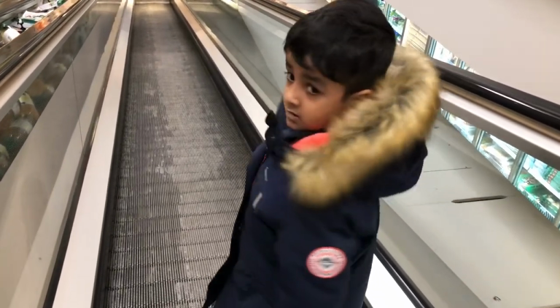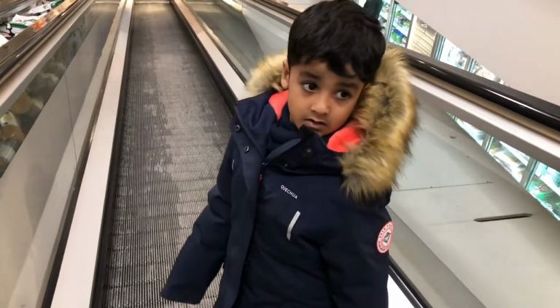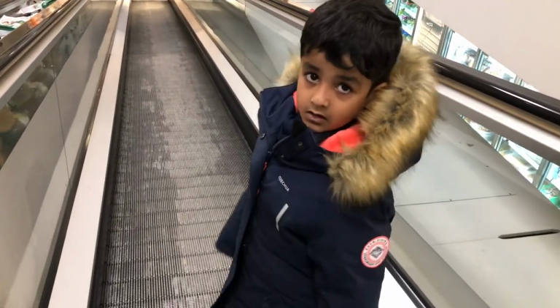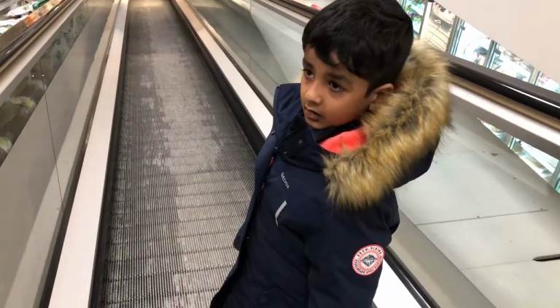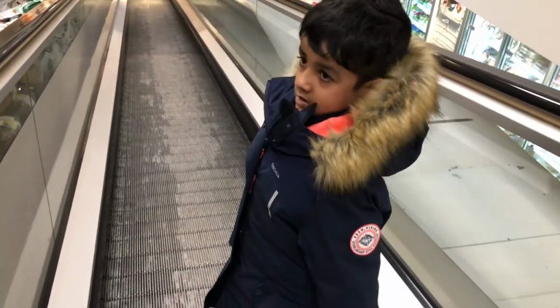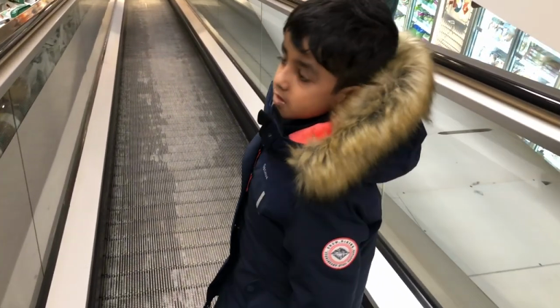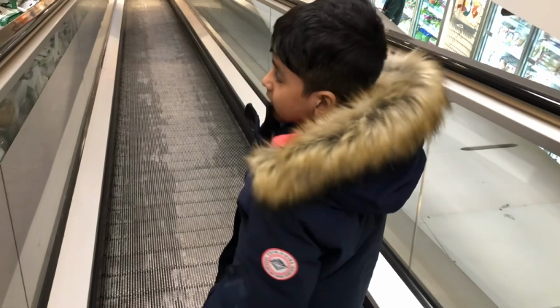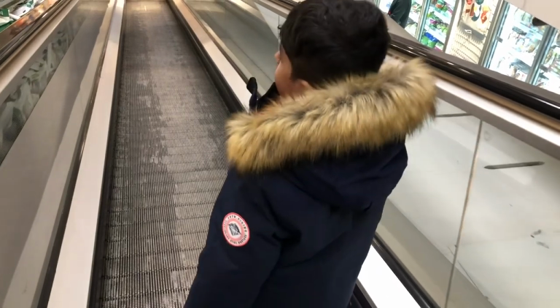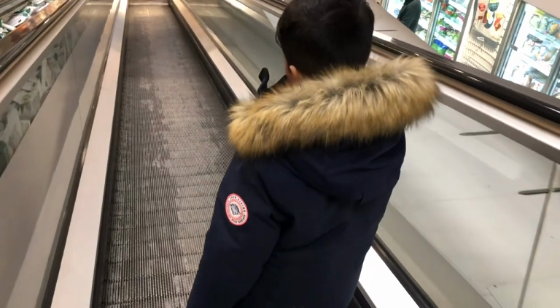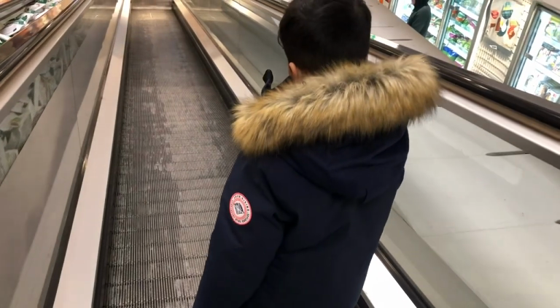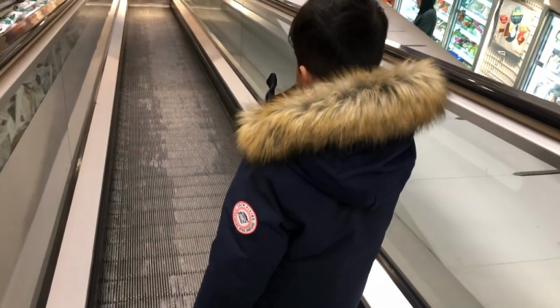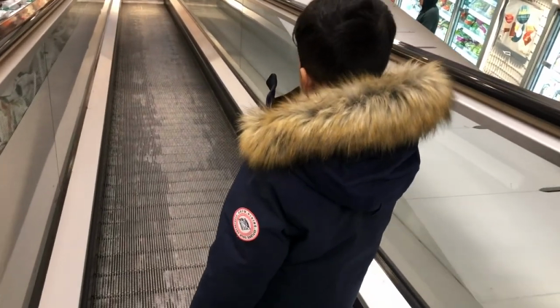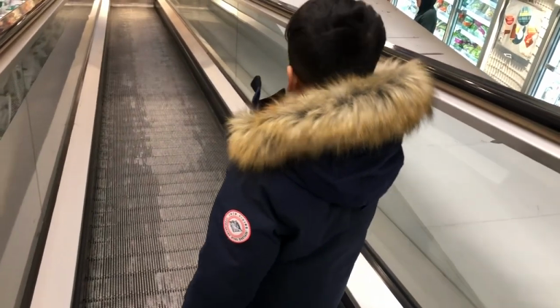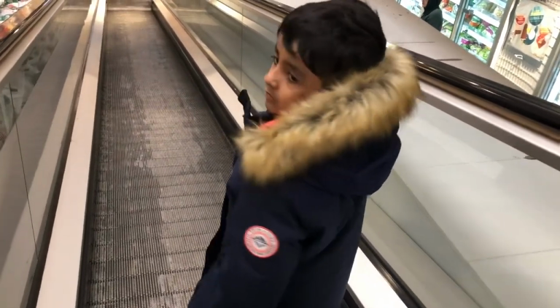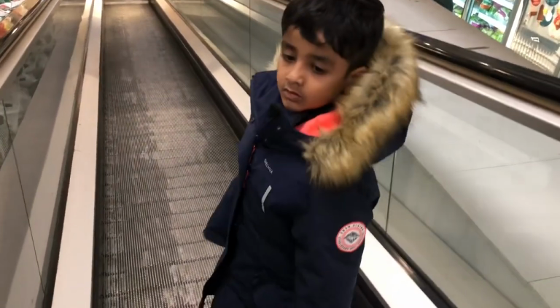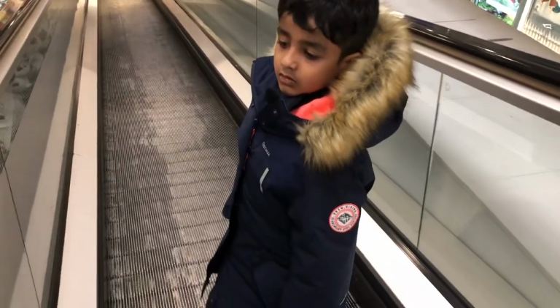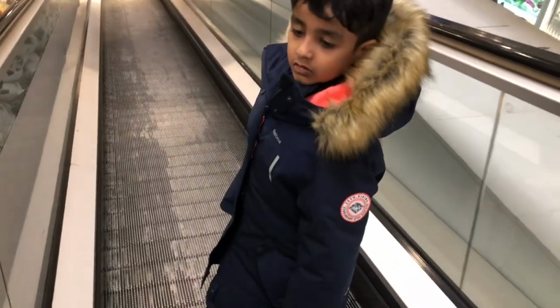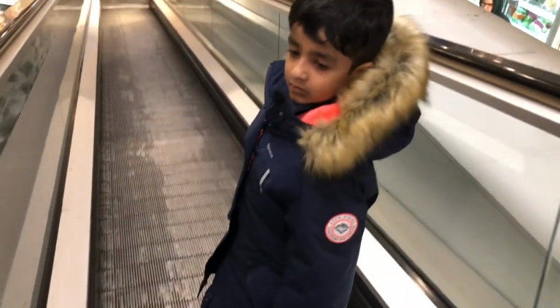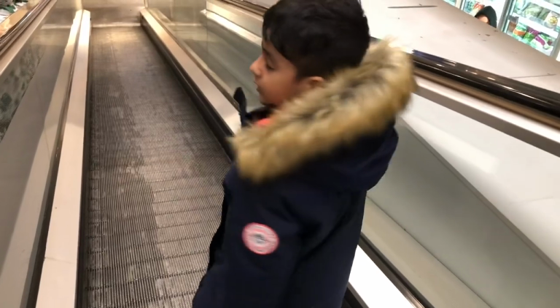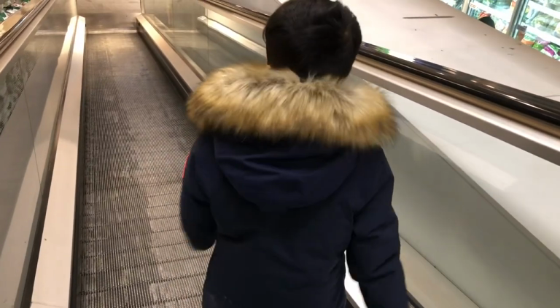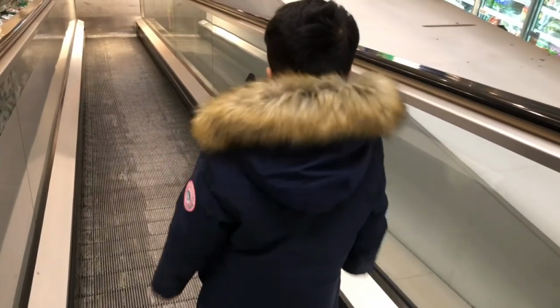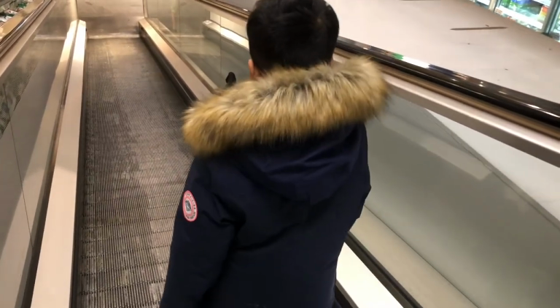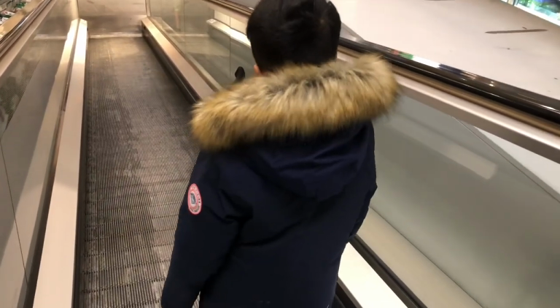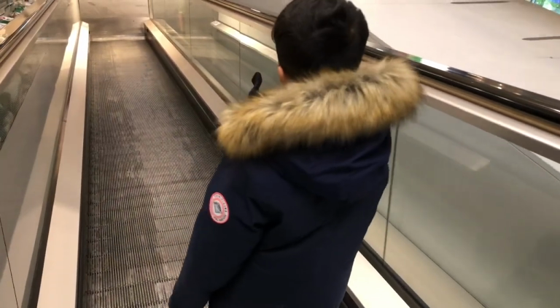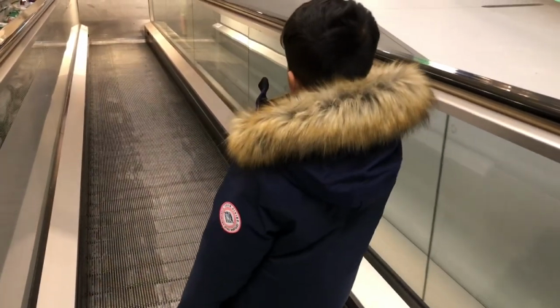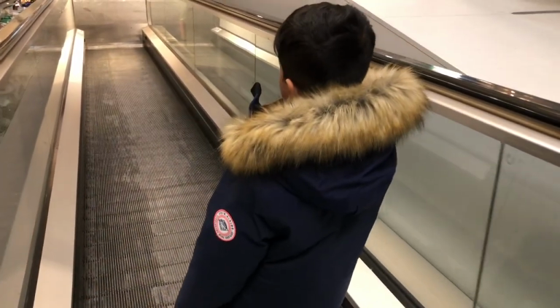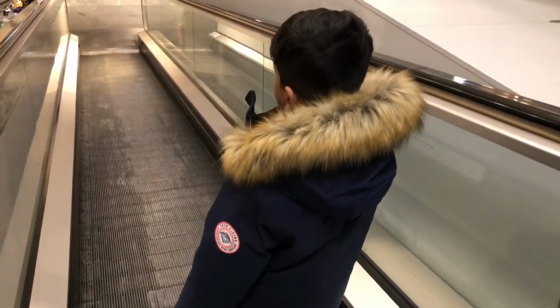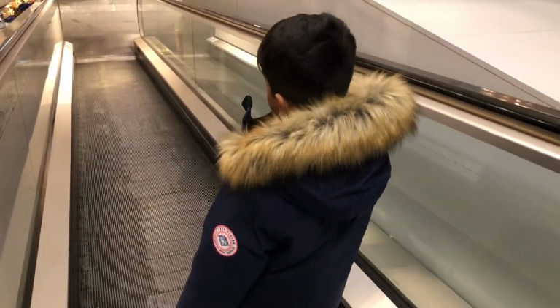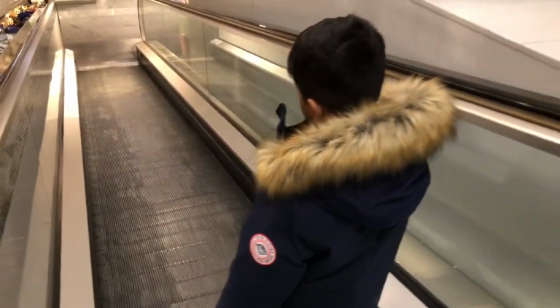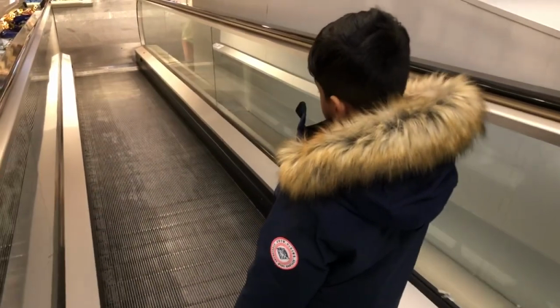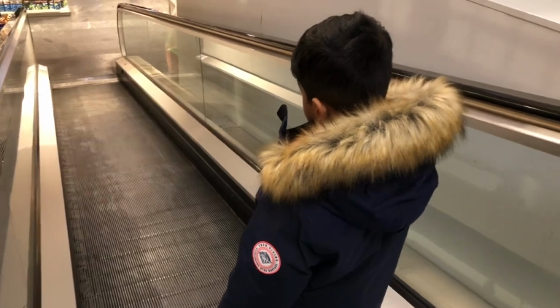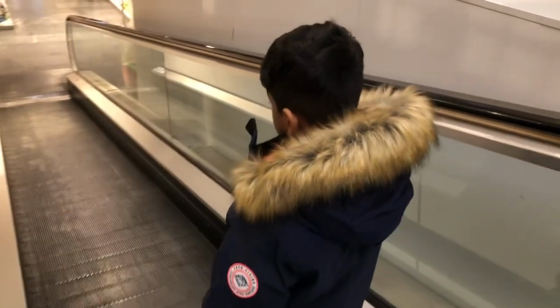But in Bangalore you always run — why are you not running here? Are you following all the rules? Yes. Like a good boy?